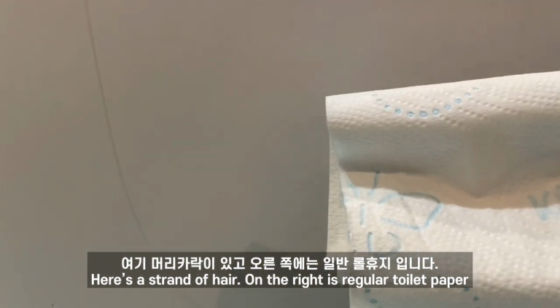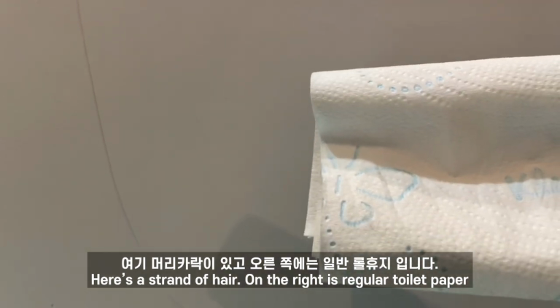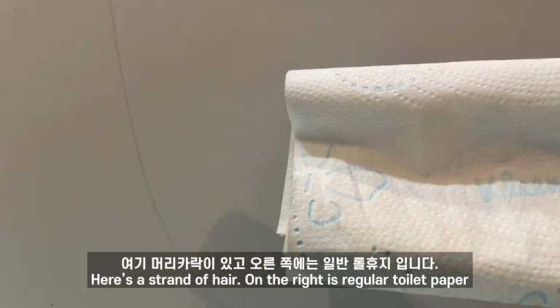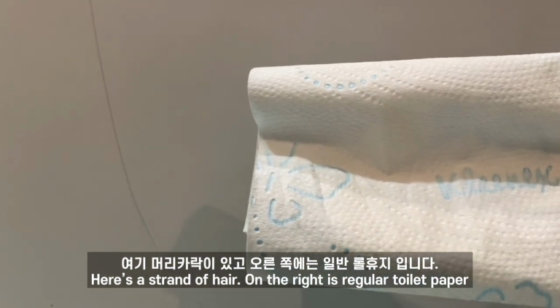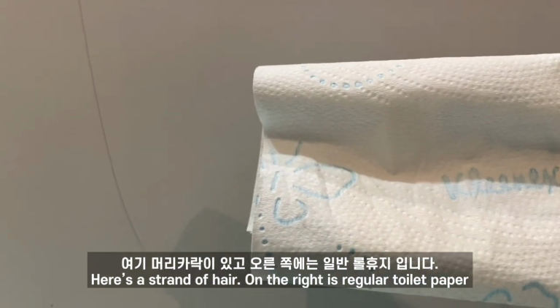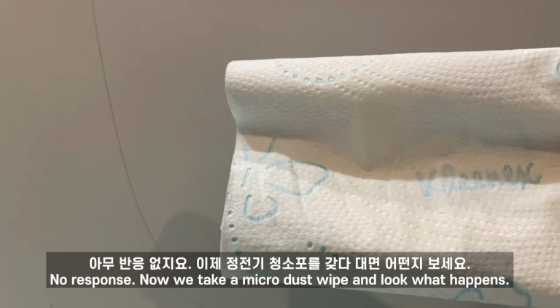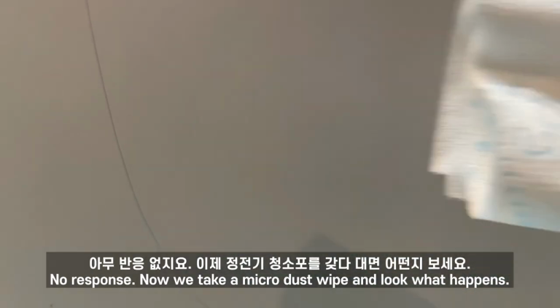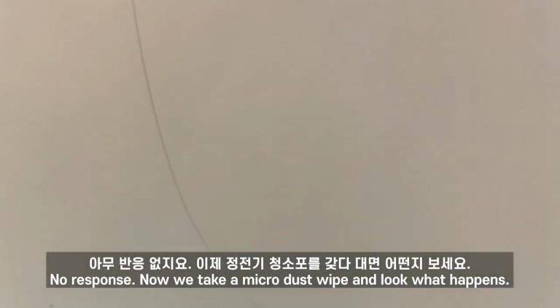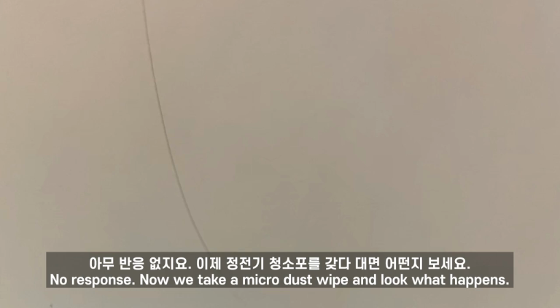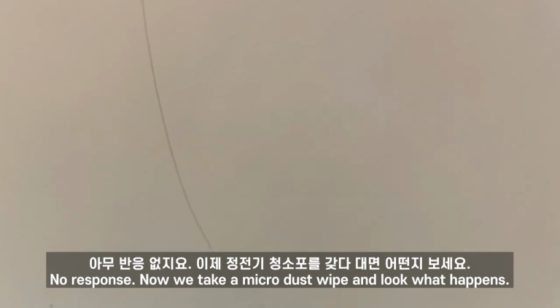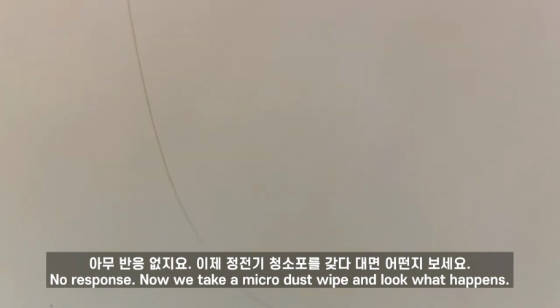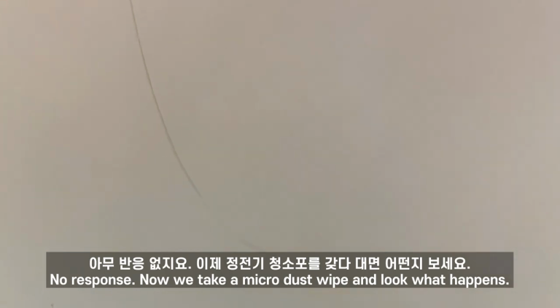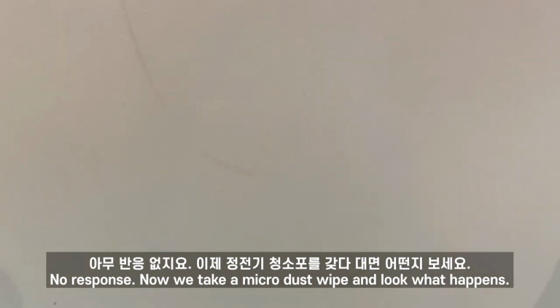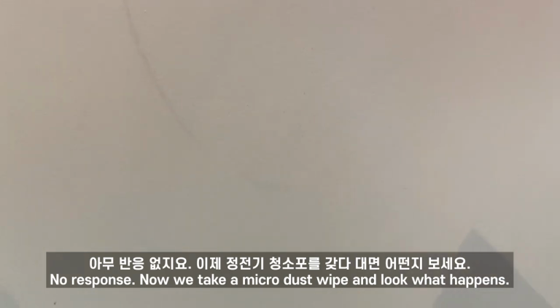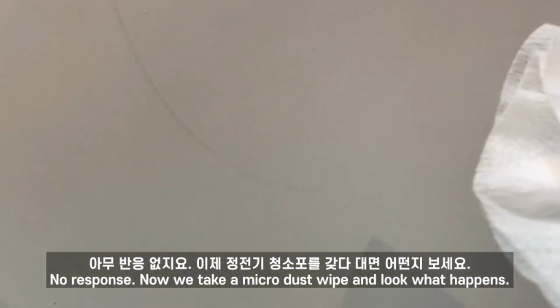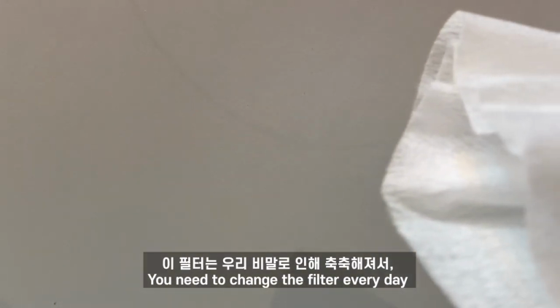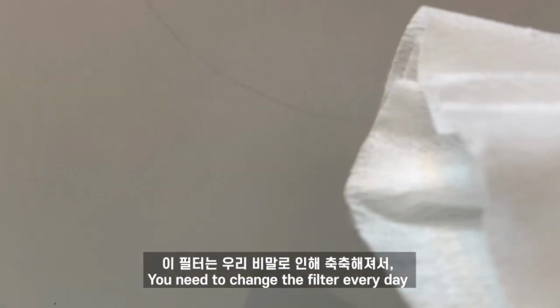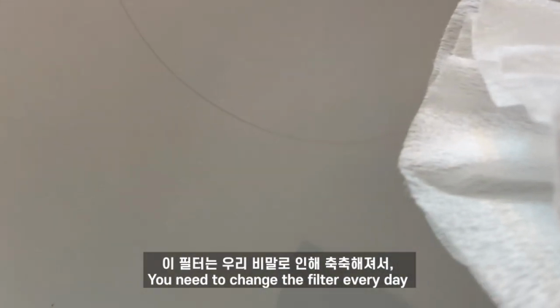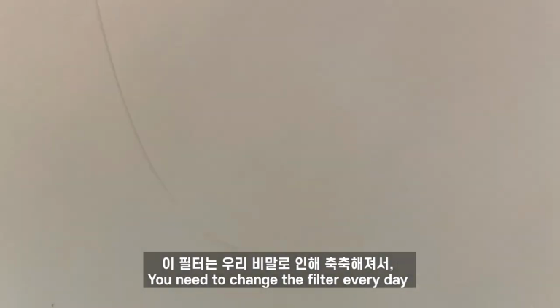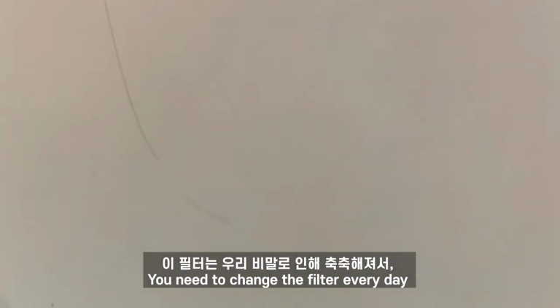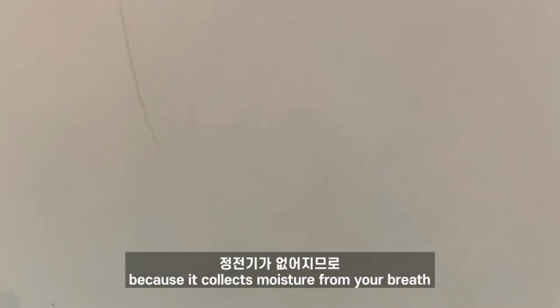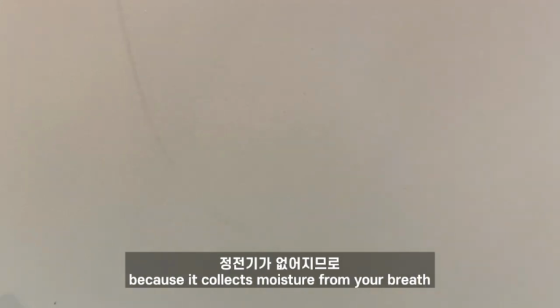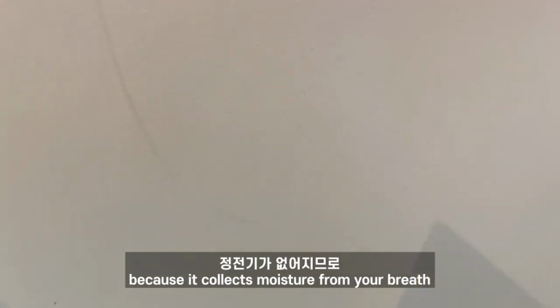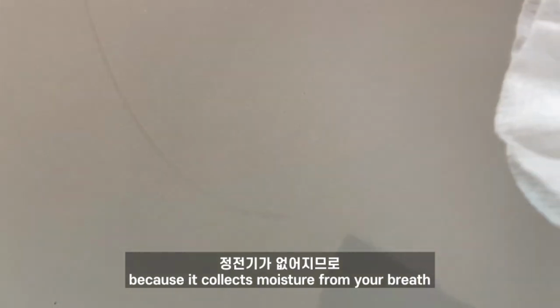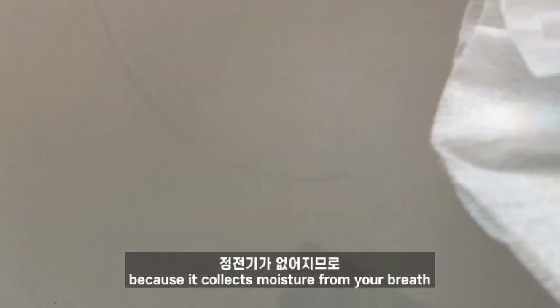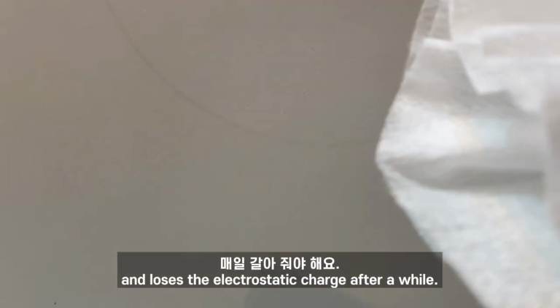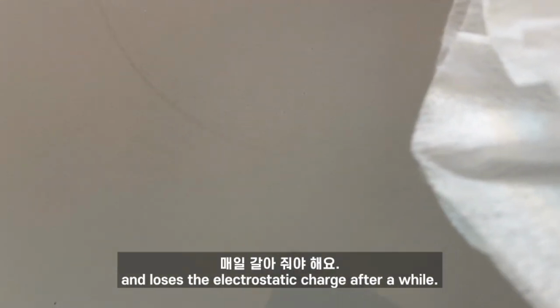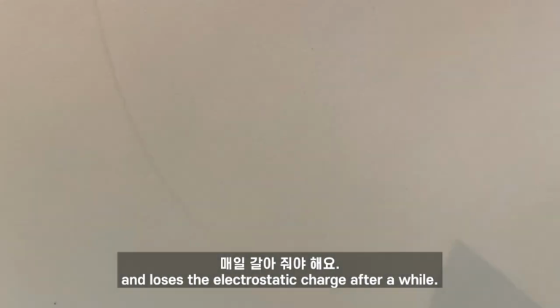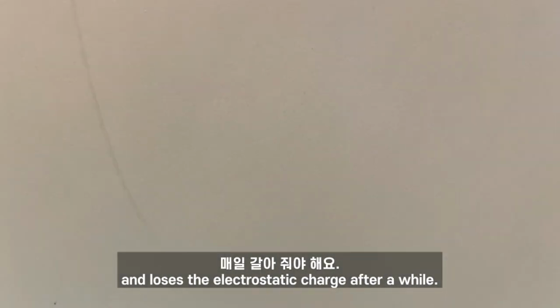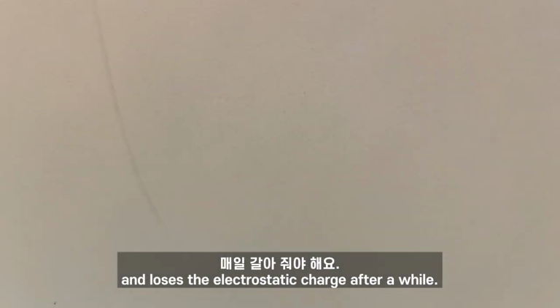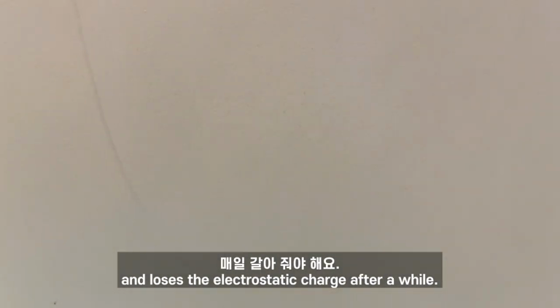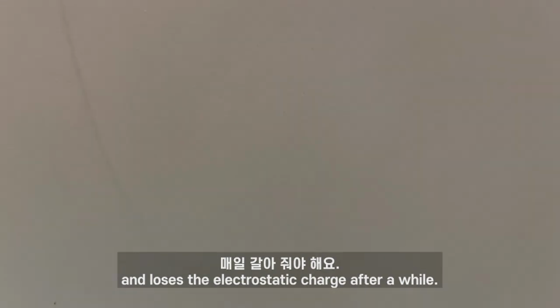Here's a strand of hair. On the right is regular toilet paper — no response. Now we take a microdust wipe and look what happens. You need to change the filter every day because it collects moisture from your breath and loses the electrostatic charge after a while.